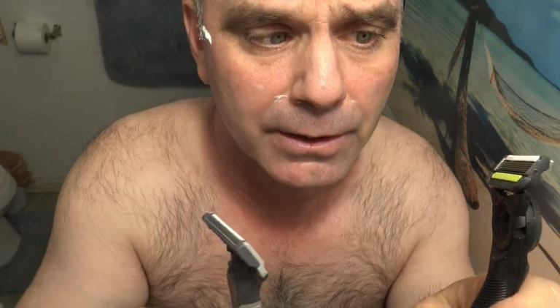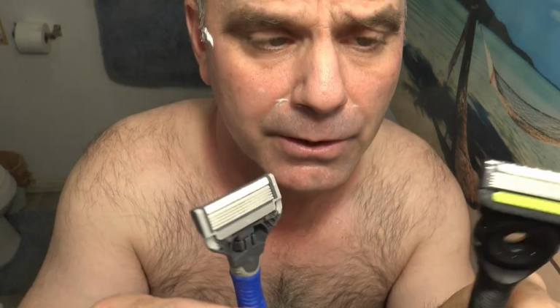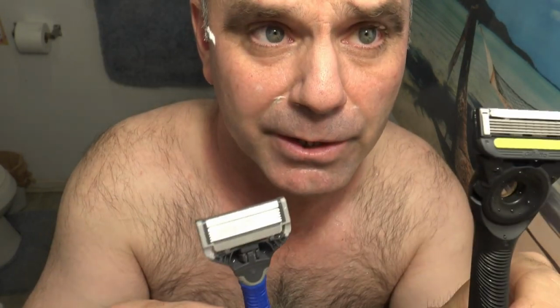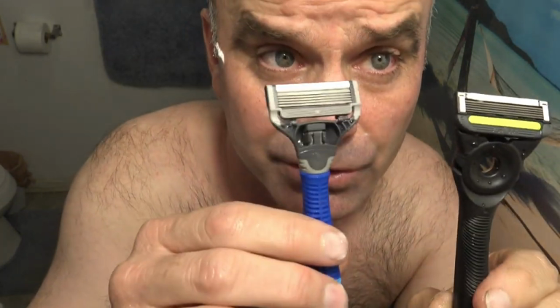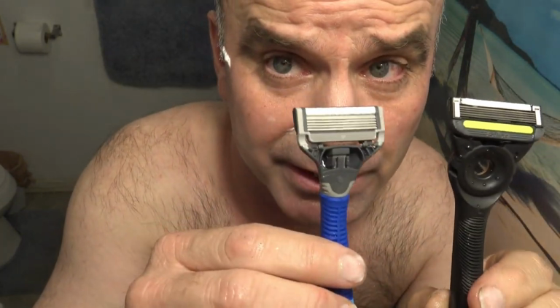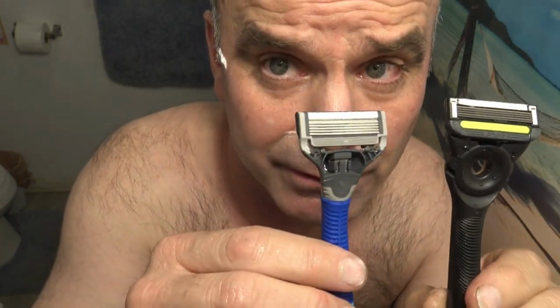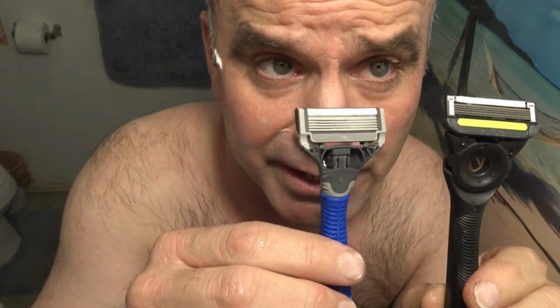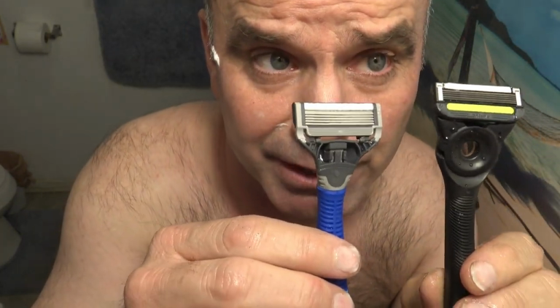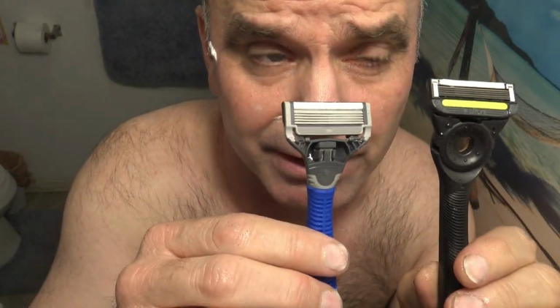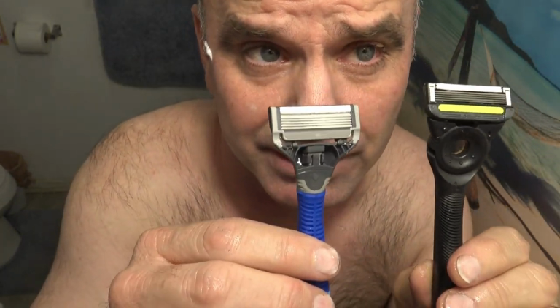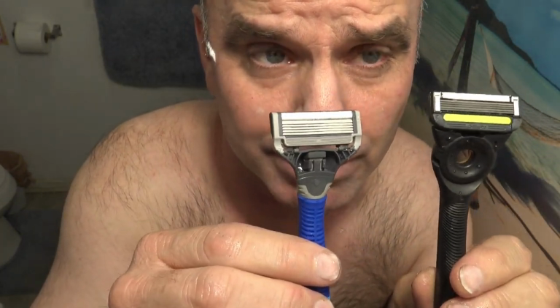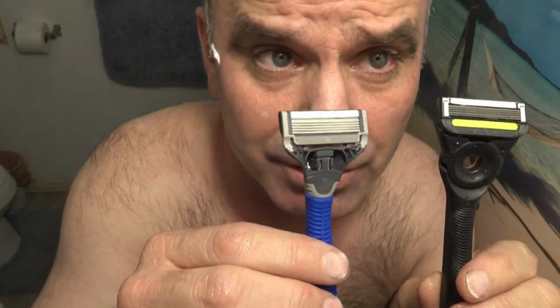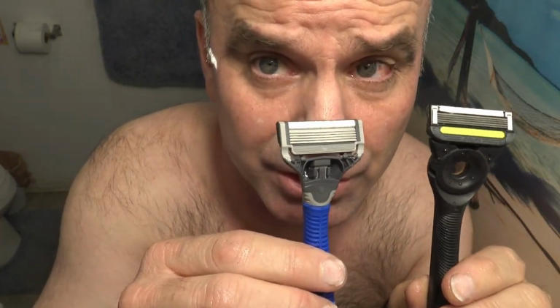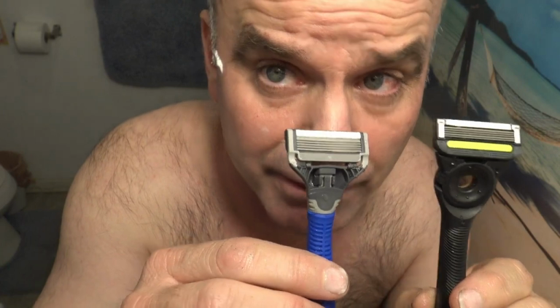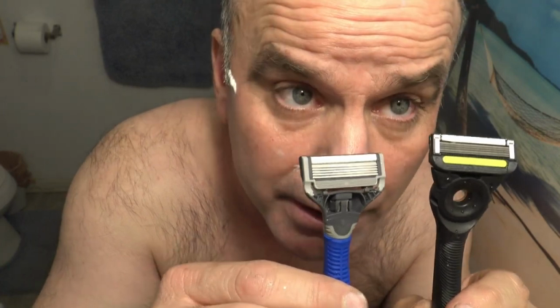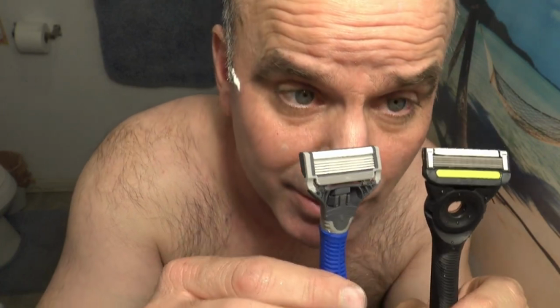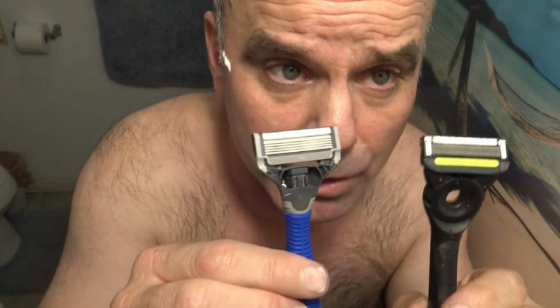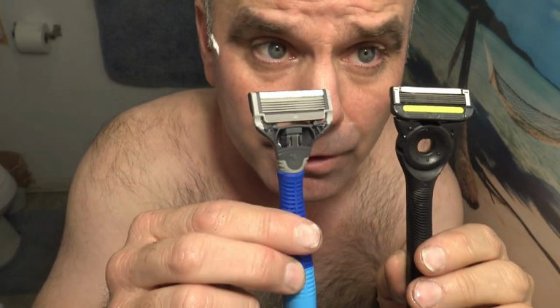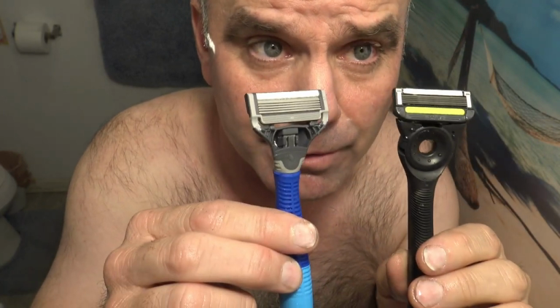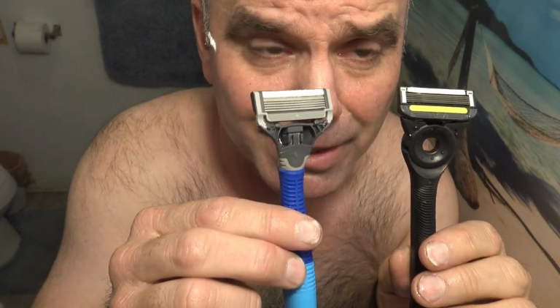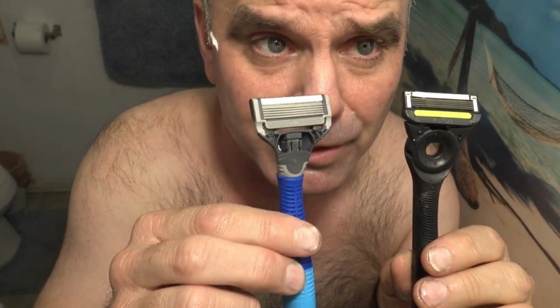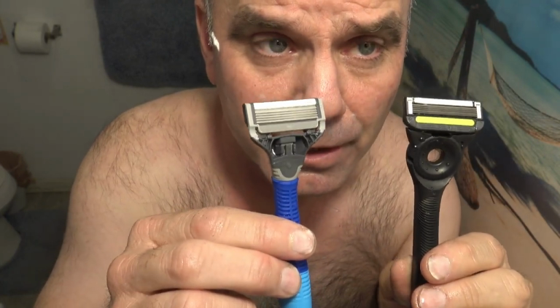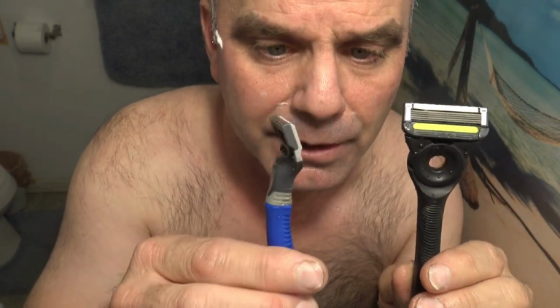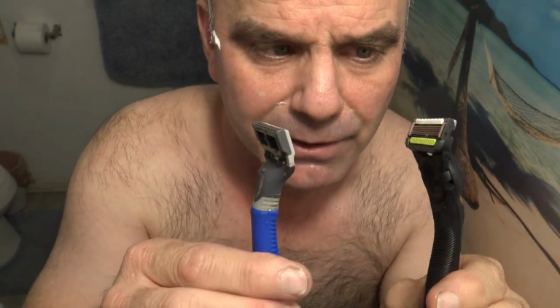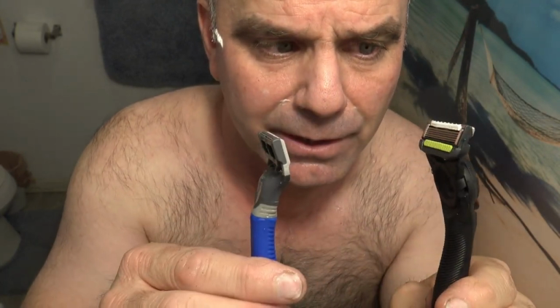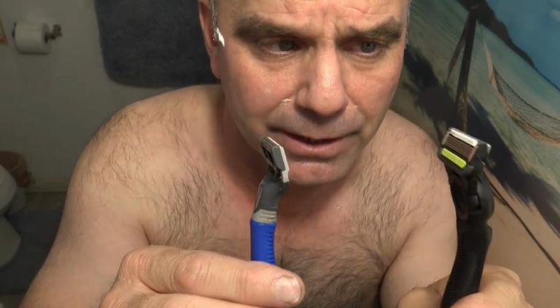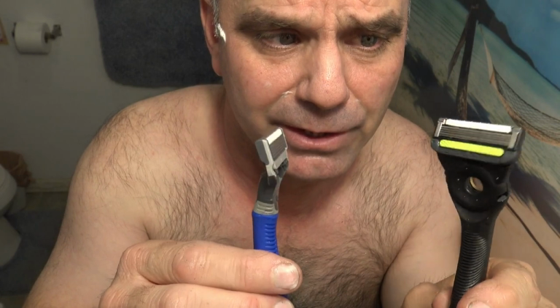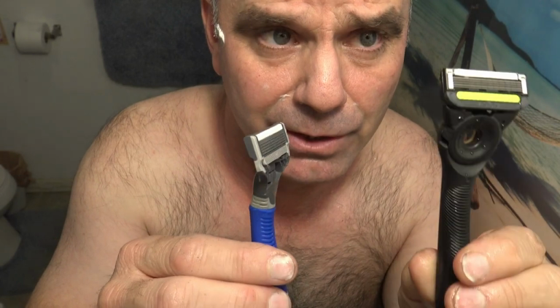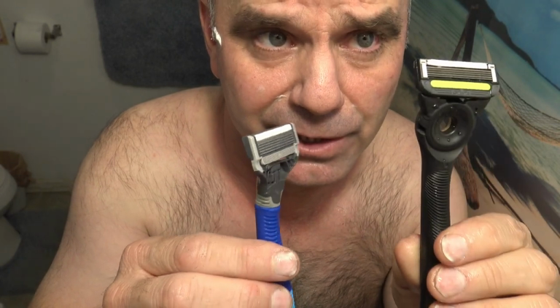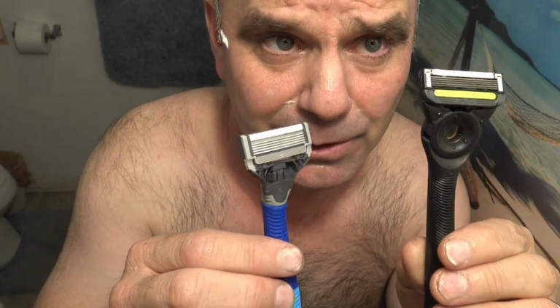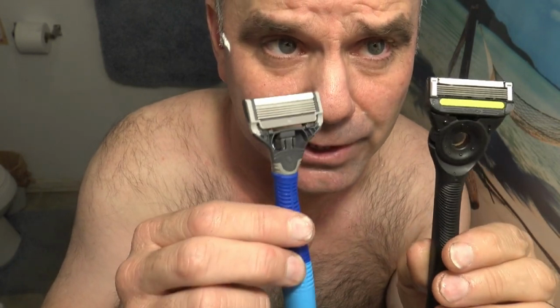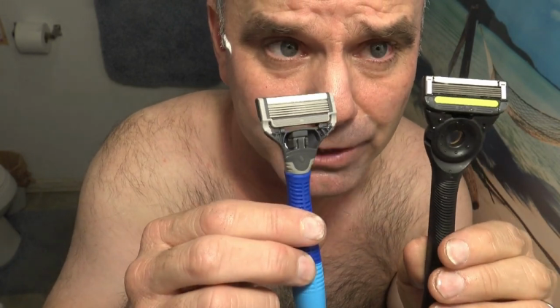The clear winner was the Gillette Labs Exfoliating Blades — much closer shave. They both were pretty much pain-free, but I'd have to give the edge slightly to the Gillette Labs Exfoliating Blades.